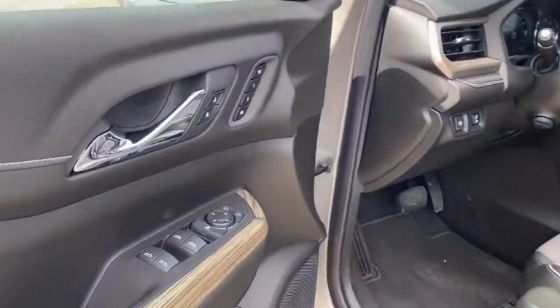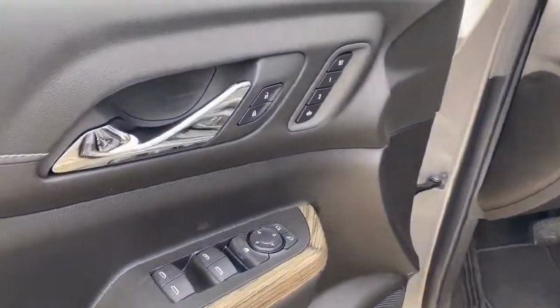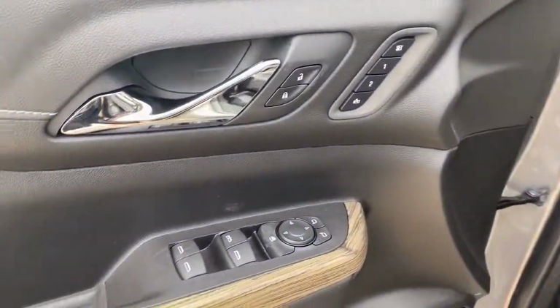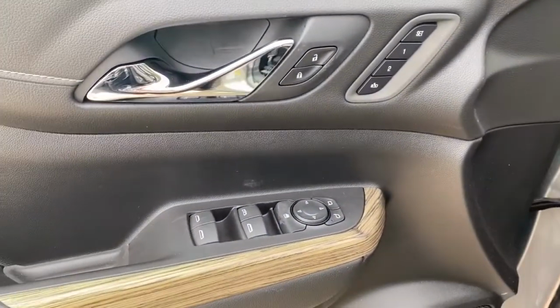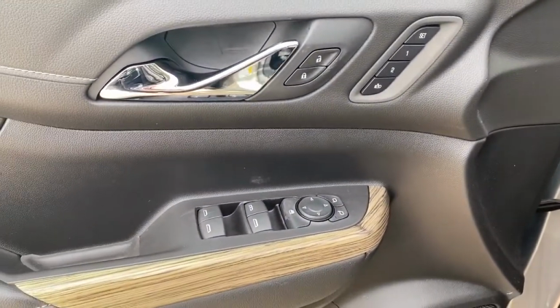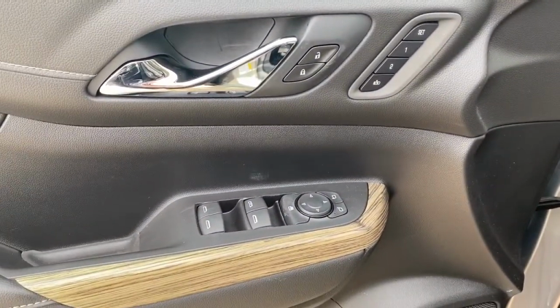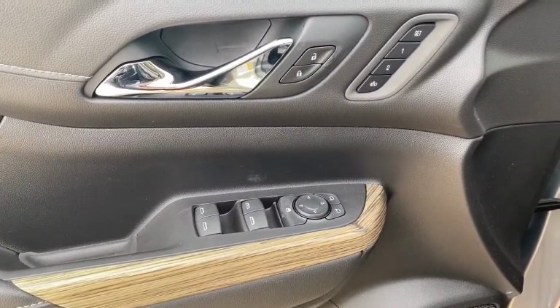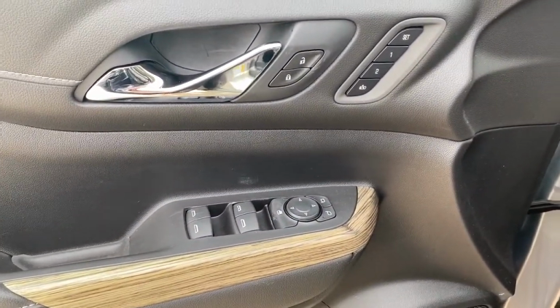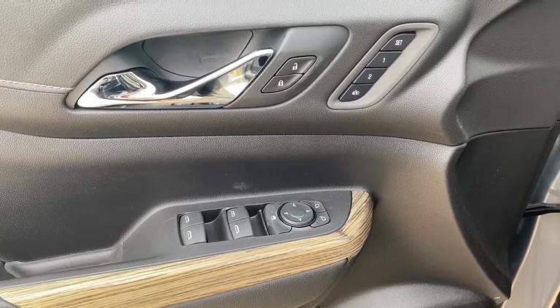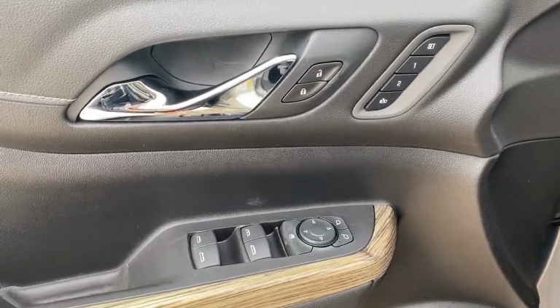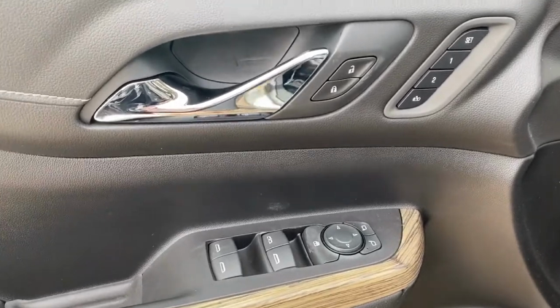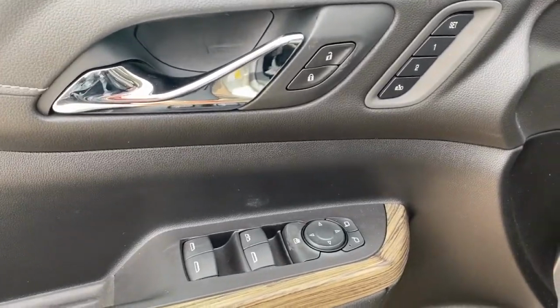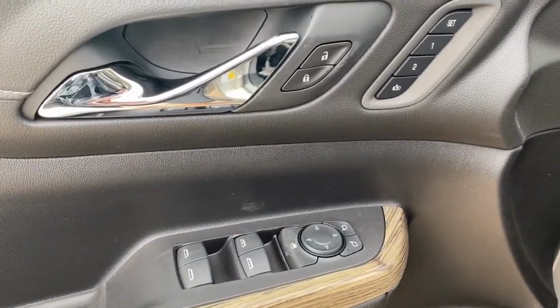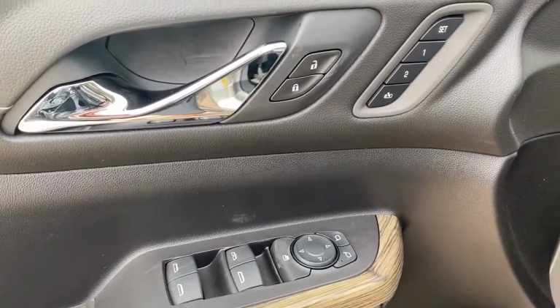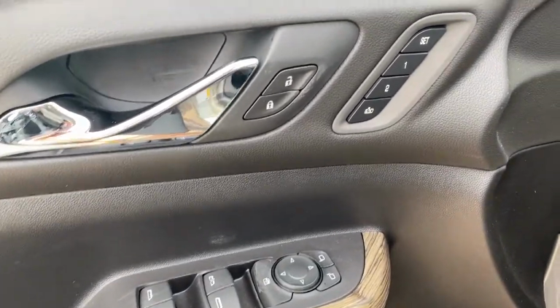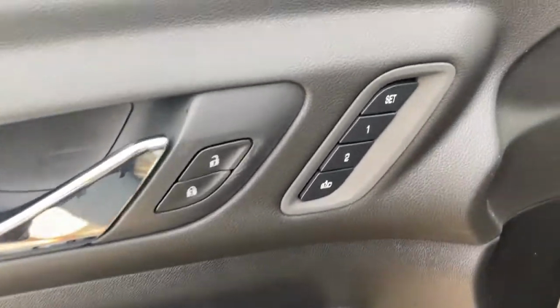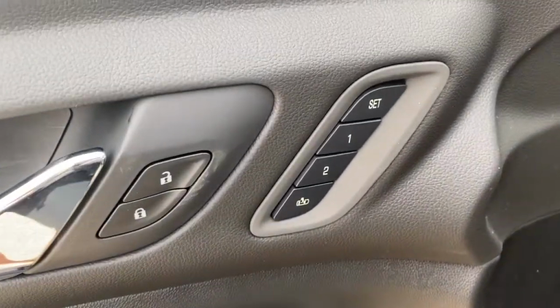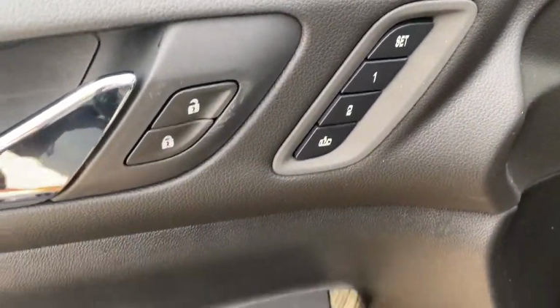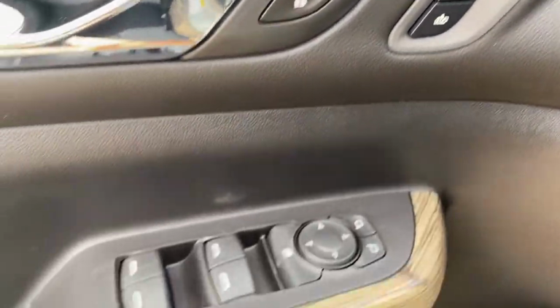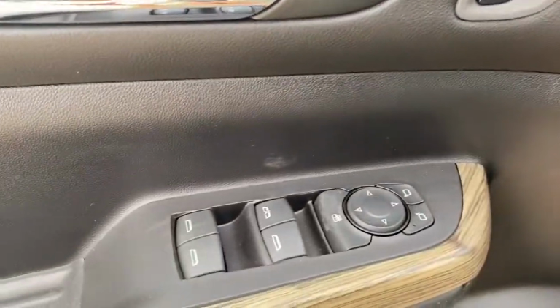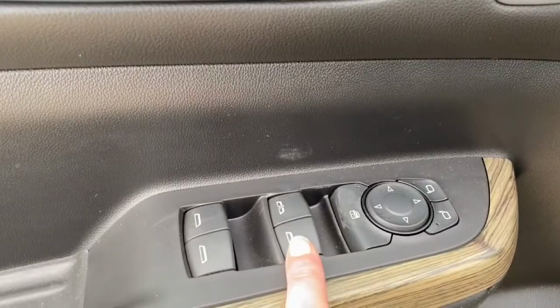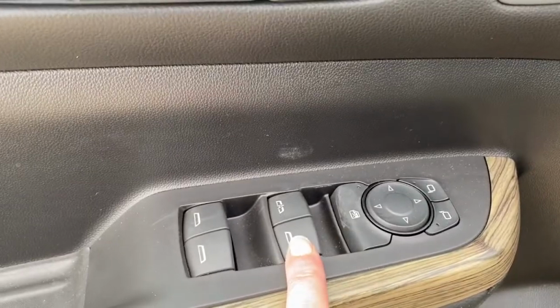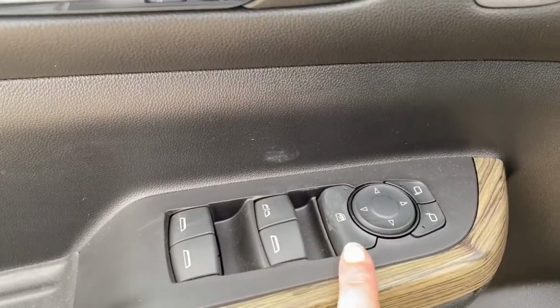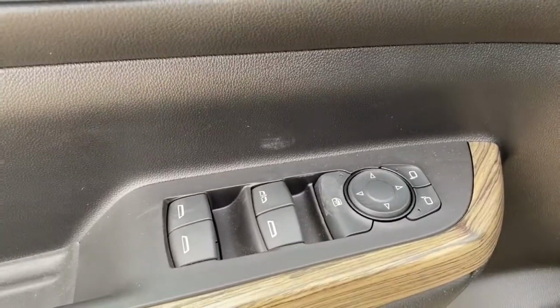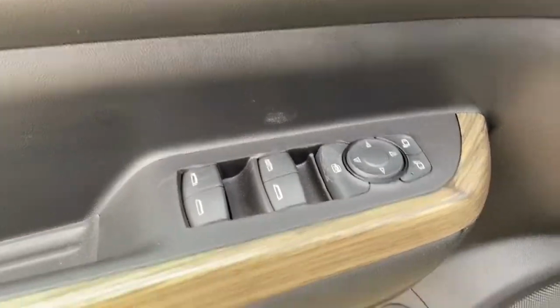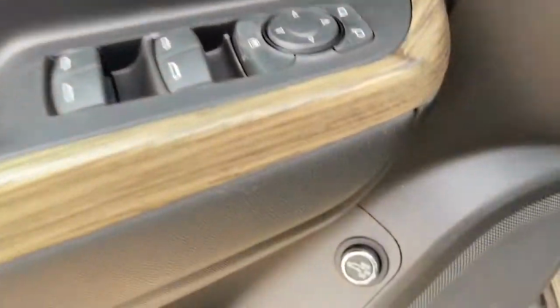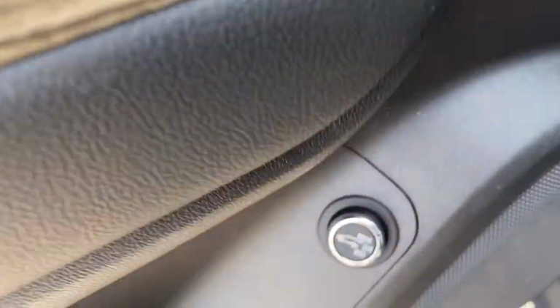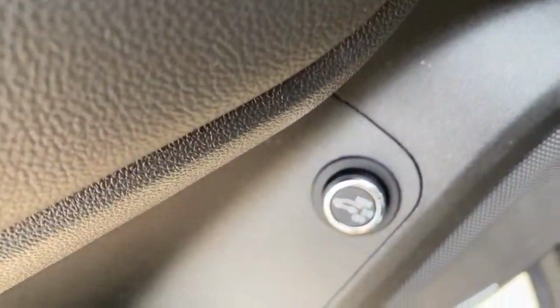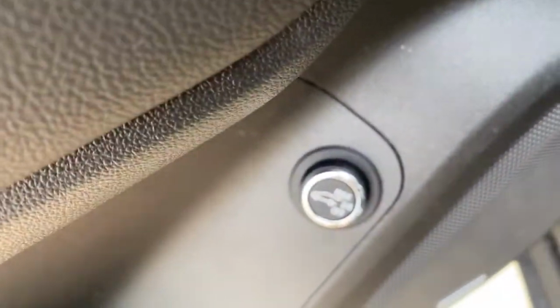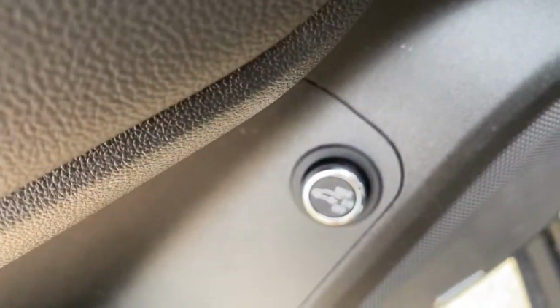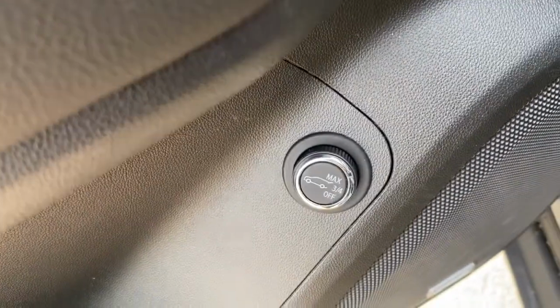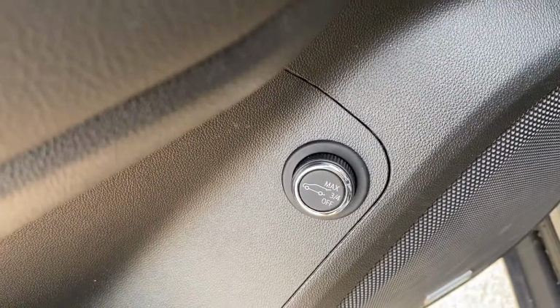On the driver's door we've got power locks, power windows, and power adjustable mirrors. We've also got the programmable memory seat, an auto express window, and the child lock. Below that we've got the power lift gate button.